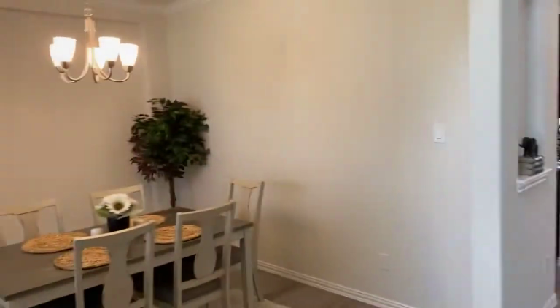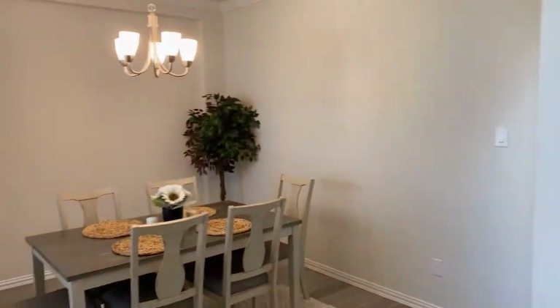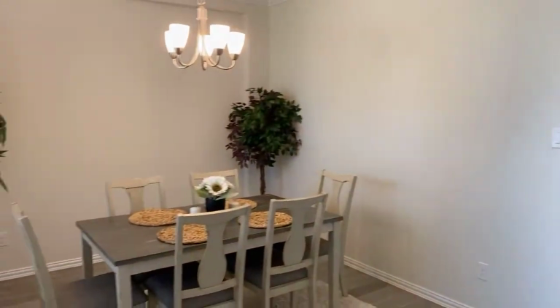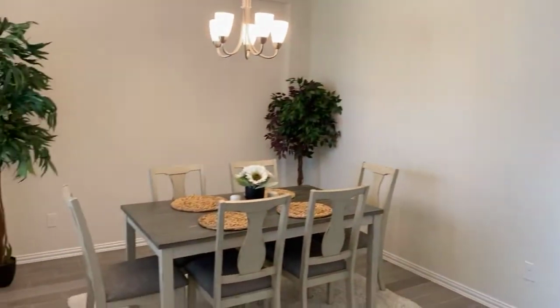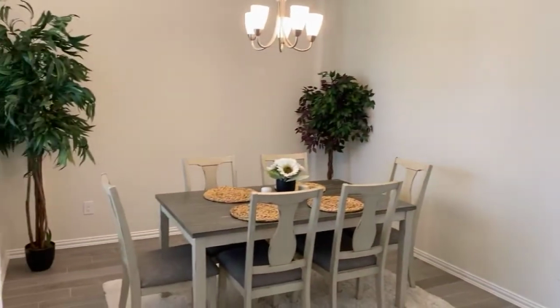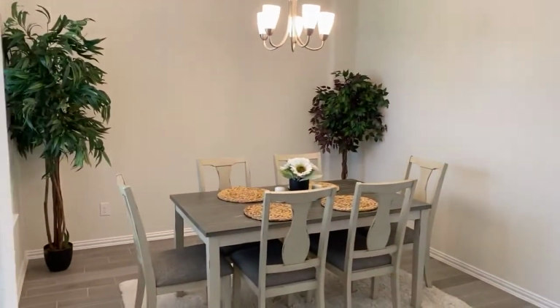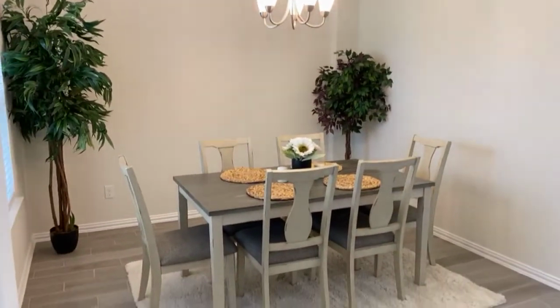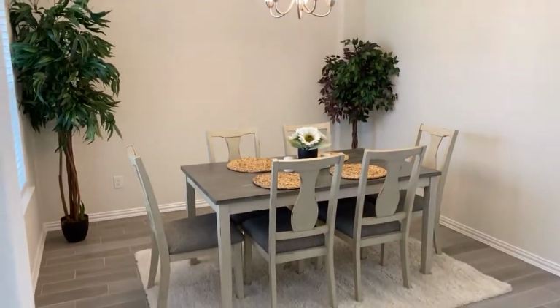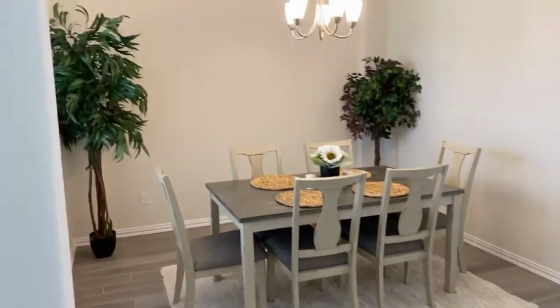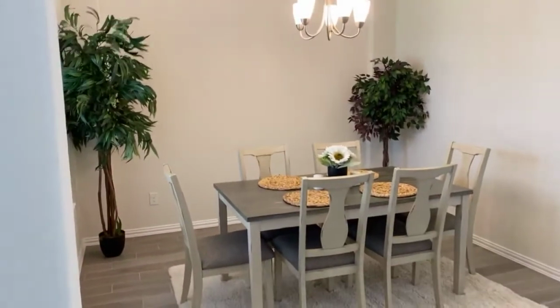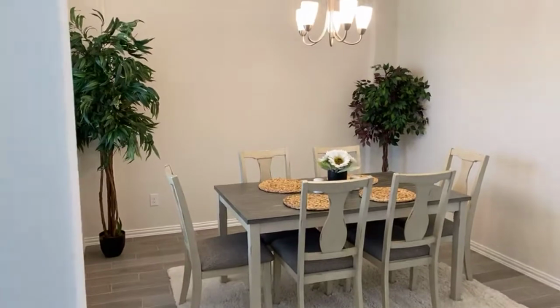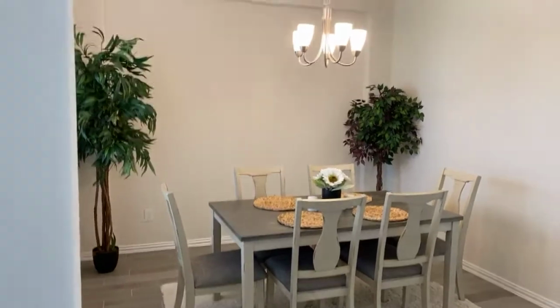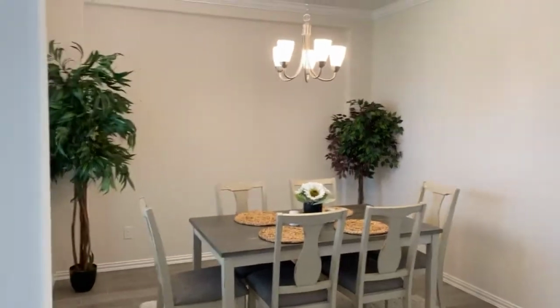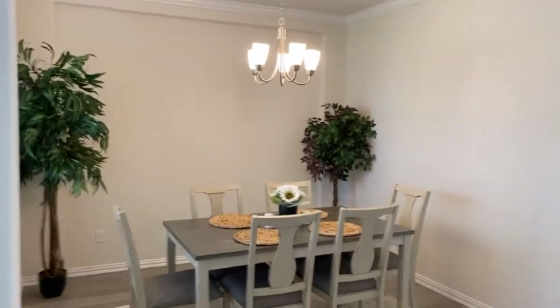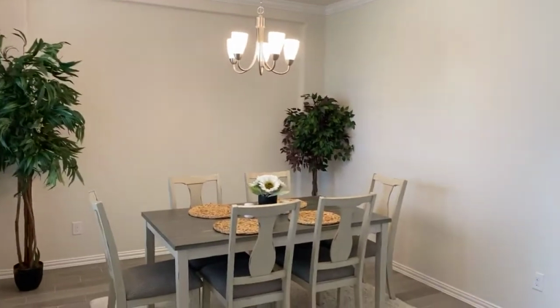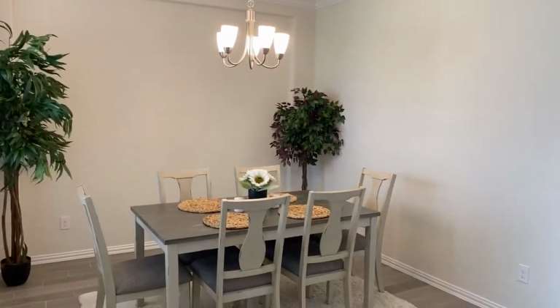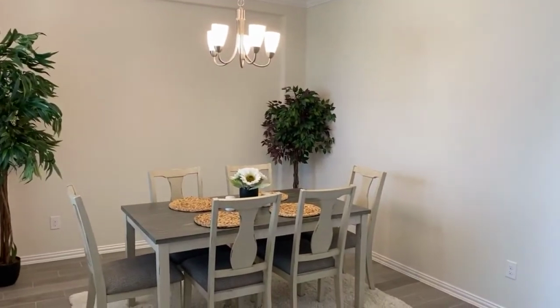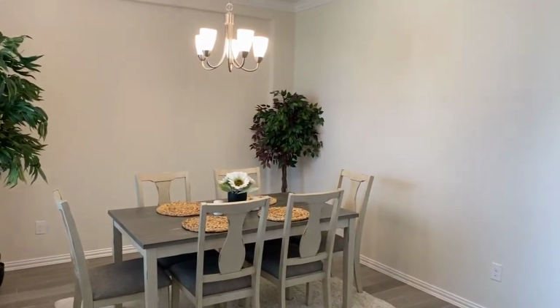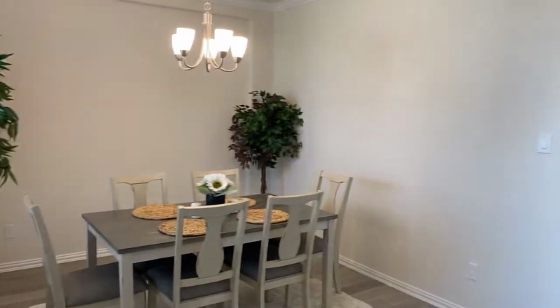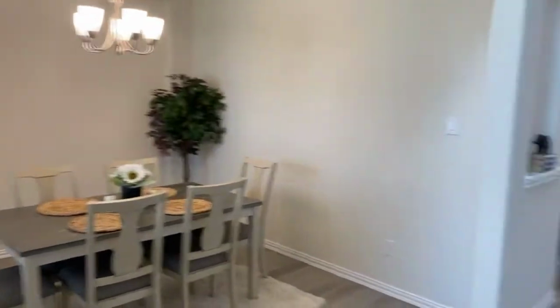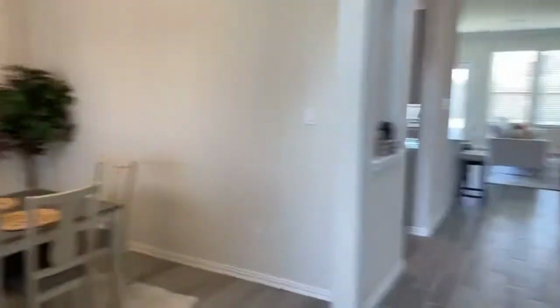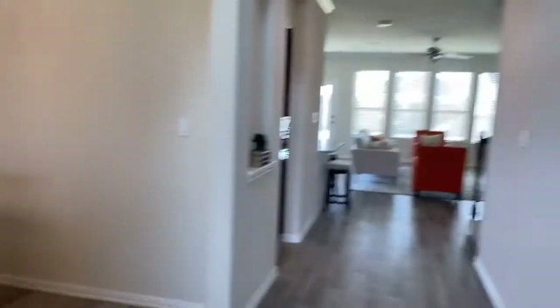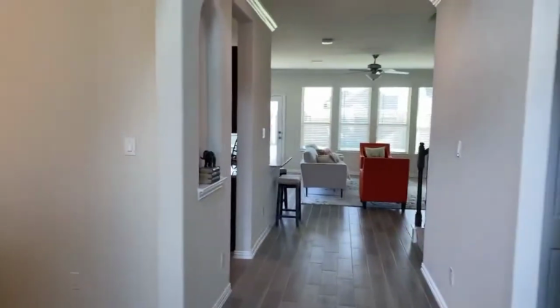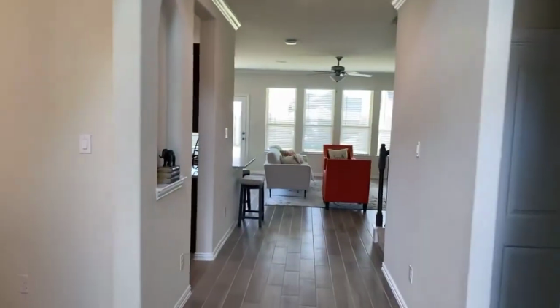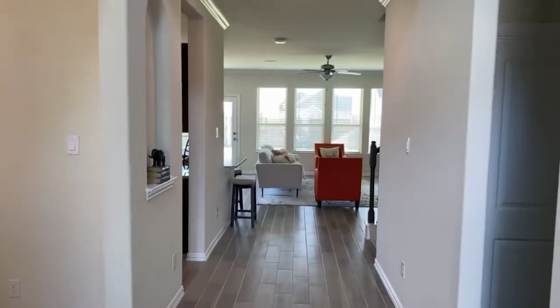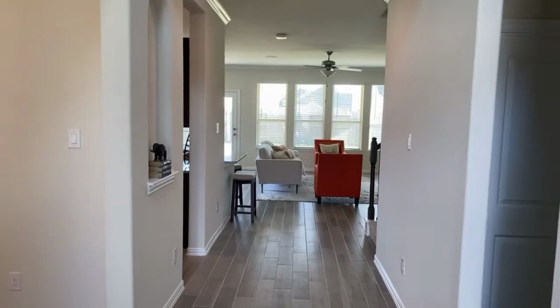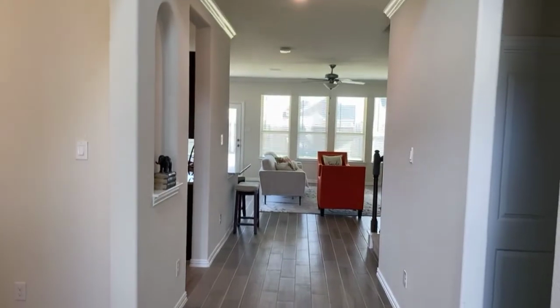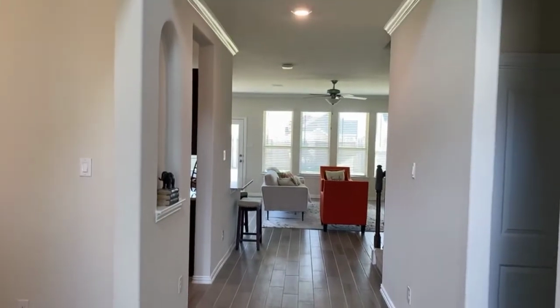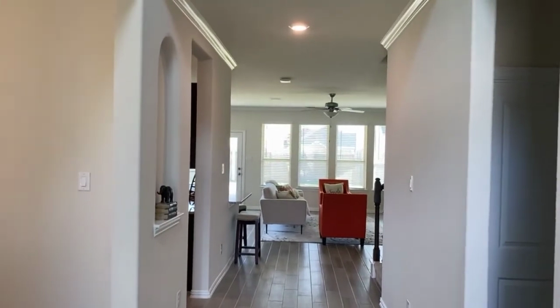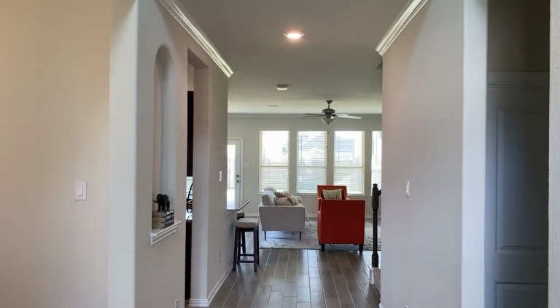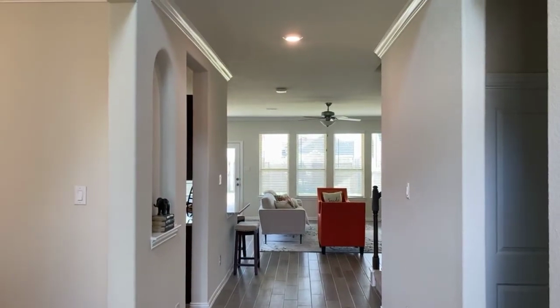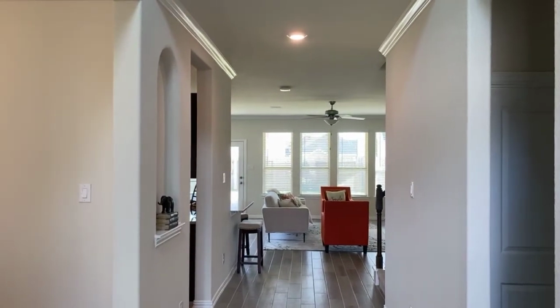Y'all, make sure if you have a home to sell, first of all contact us. Second of all, make sure it looks like a model home, because when it looks like a model home, it prices like a model home. I'm Trisha Turner — y'all make it a great day.